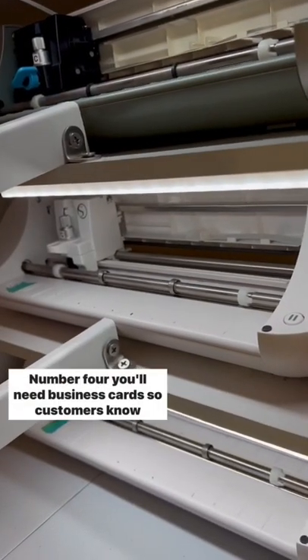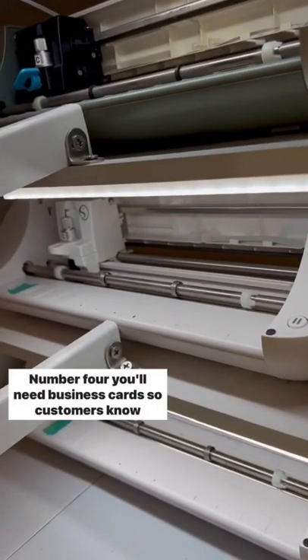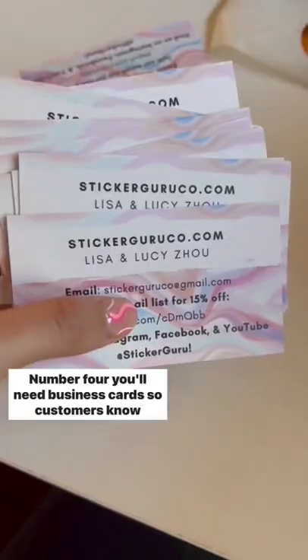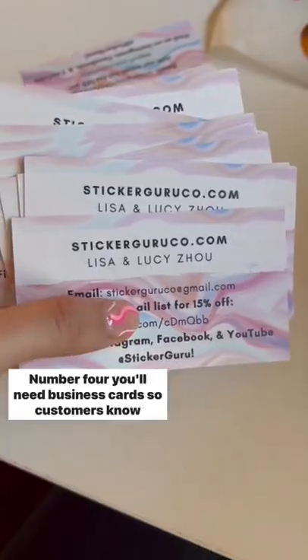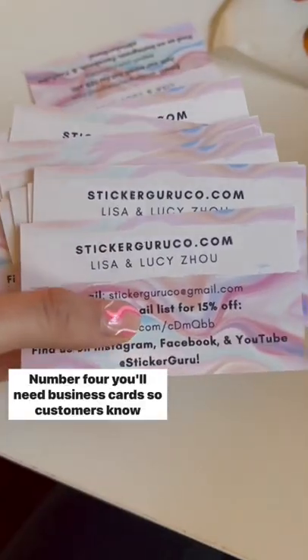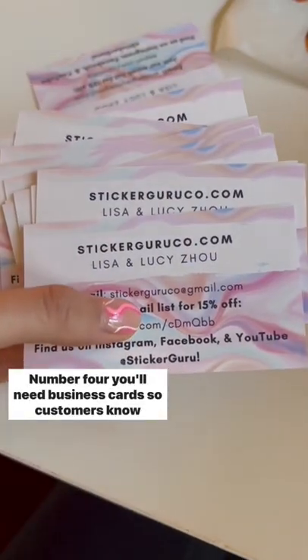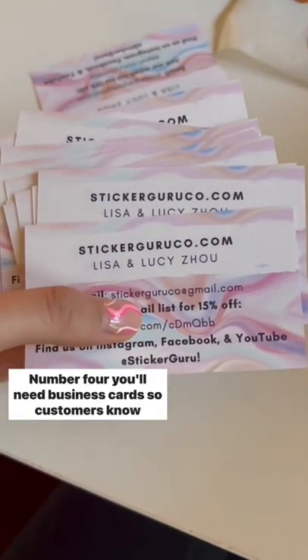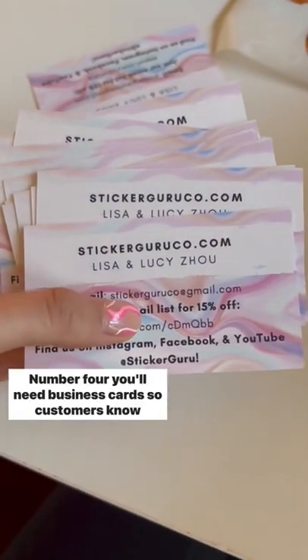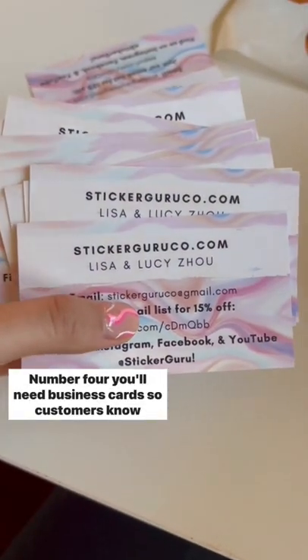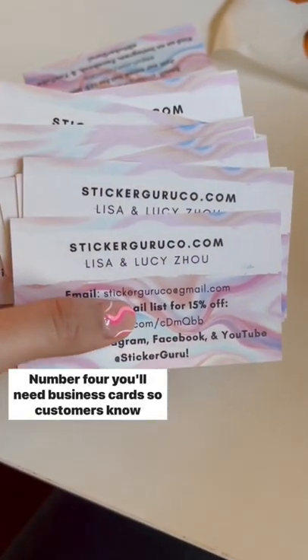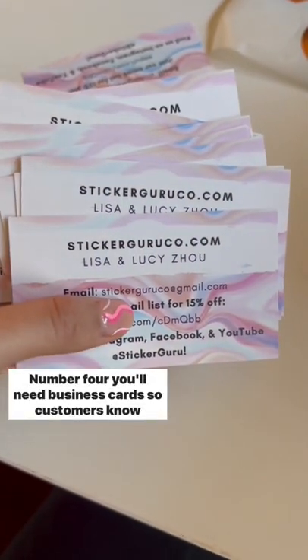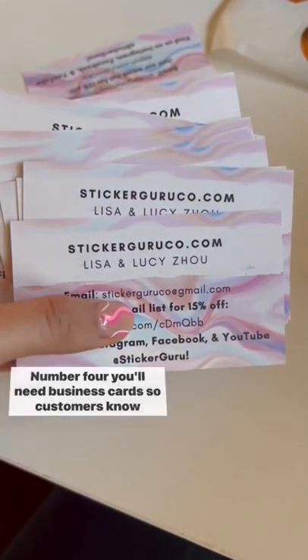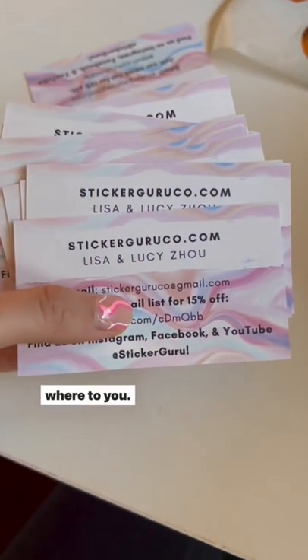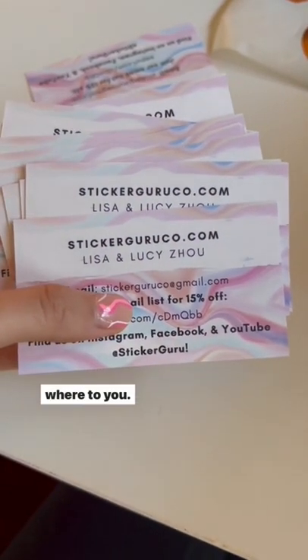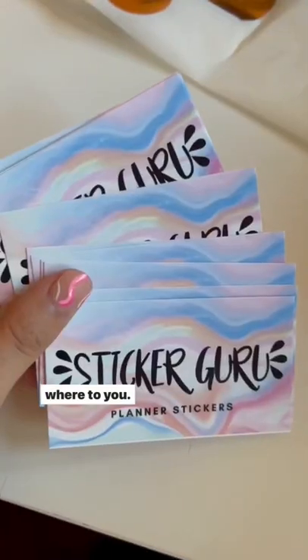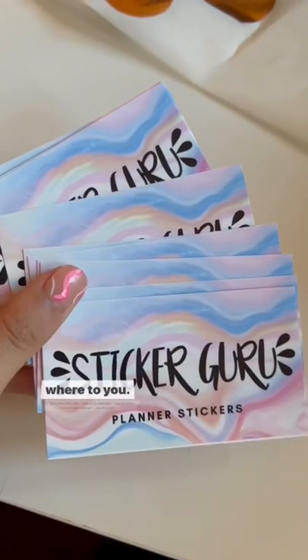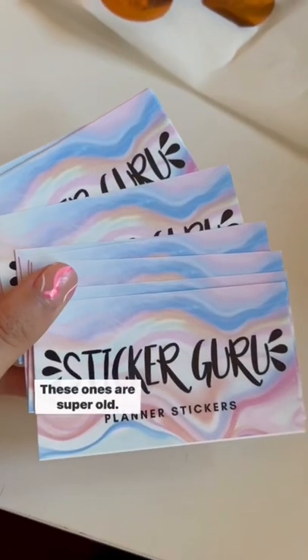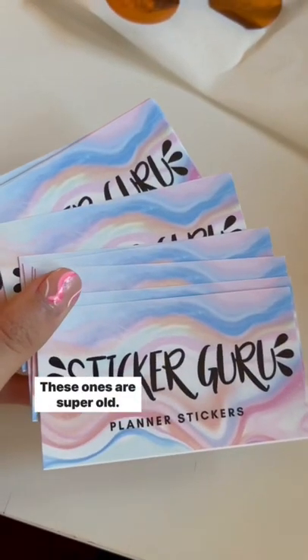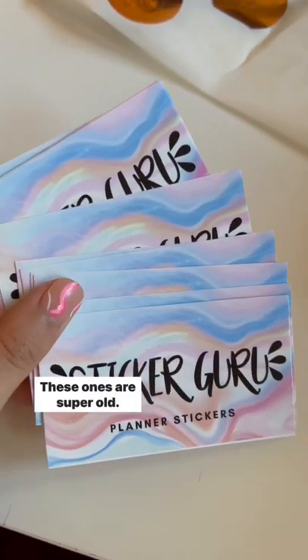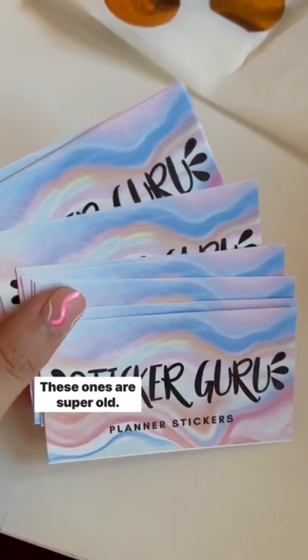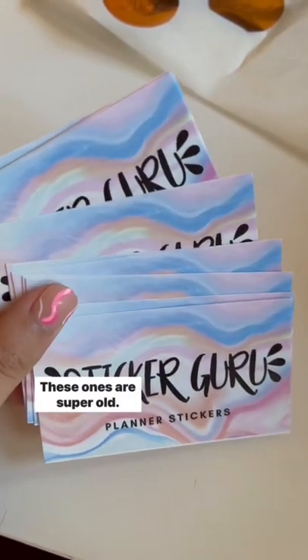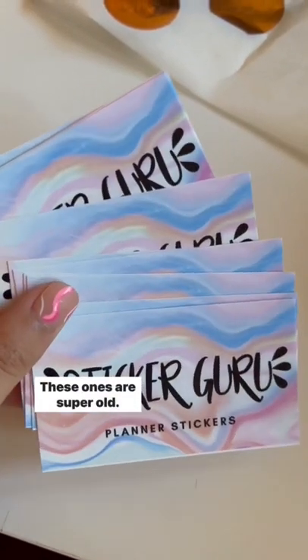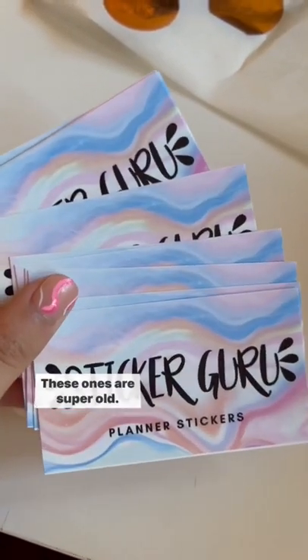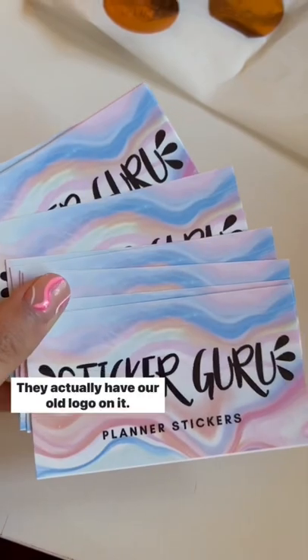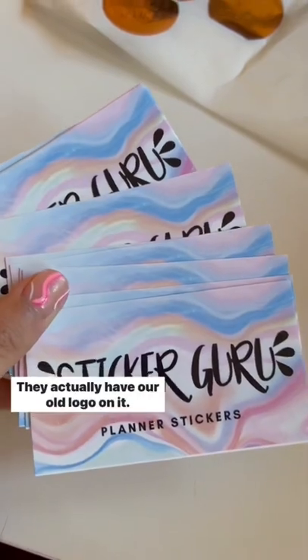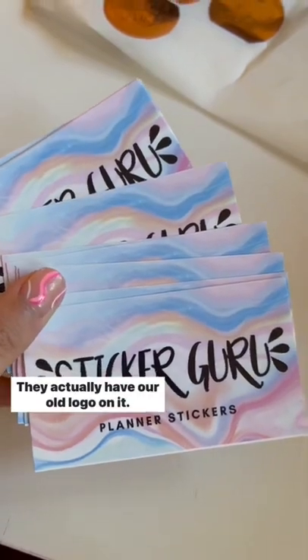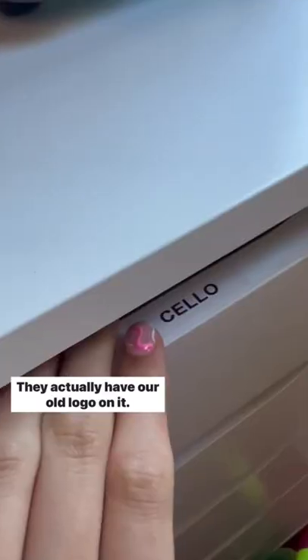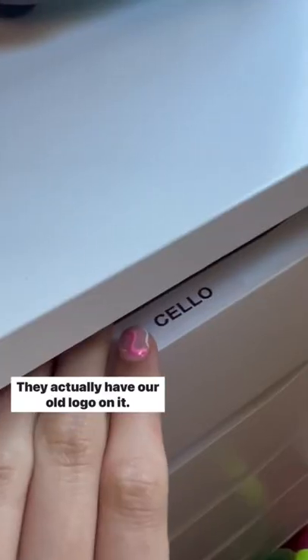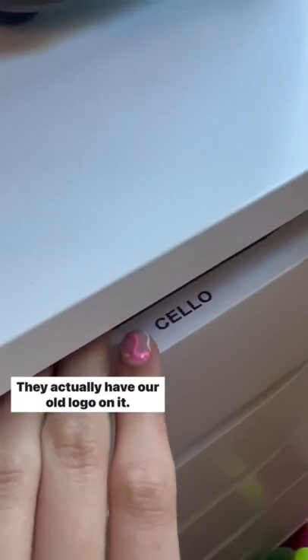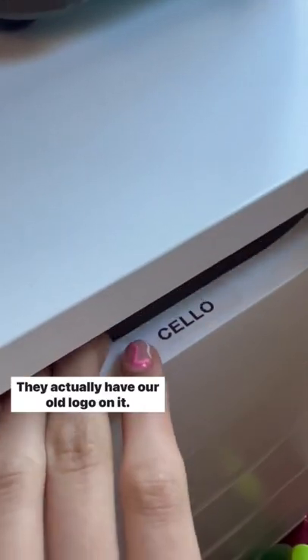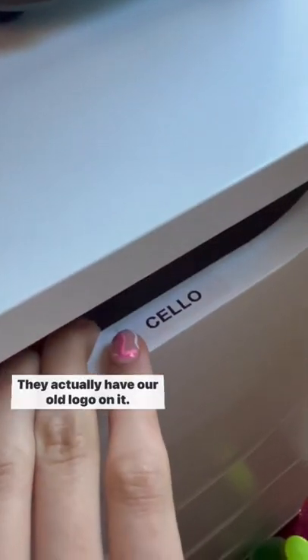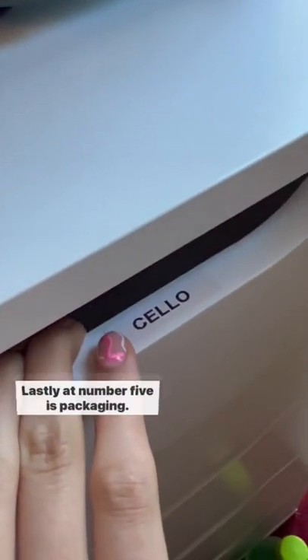Number four, you'll need business cards so customers know where to find you. These ones are super old — they actually have our old logo on them.